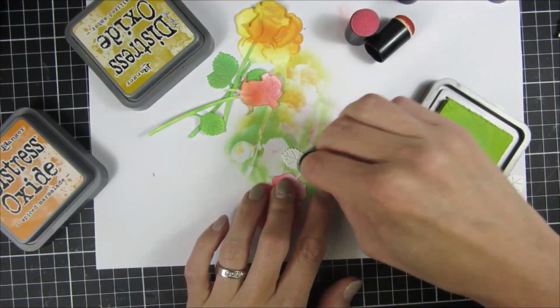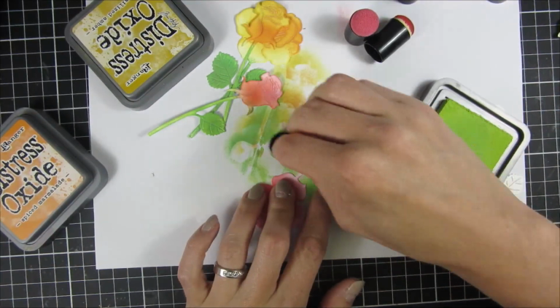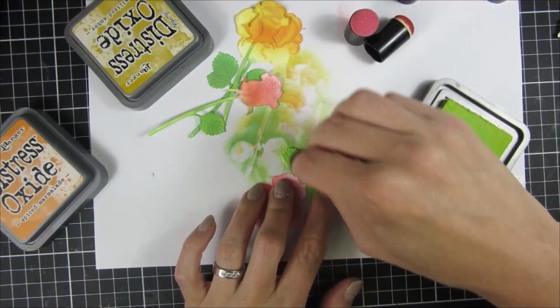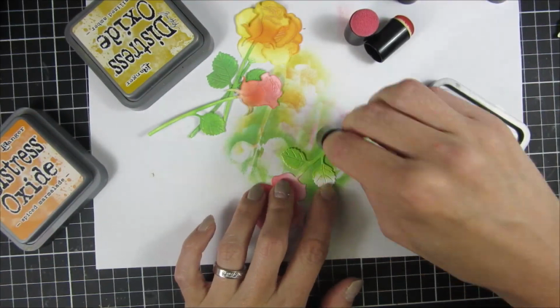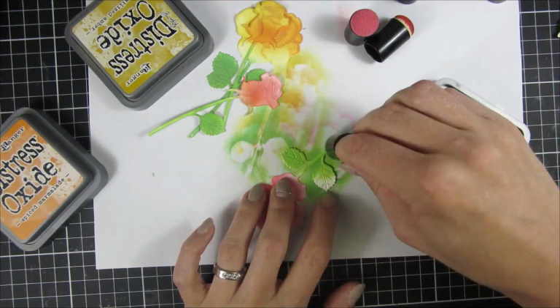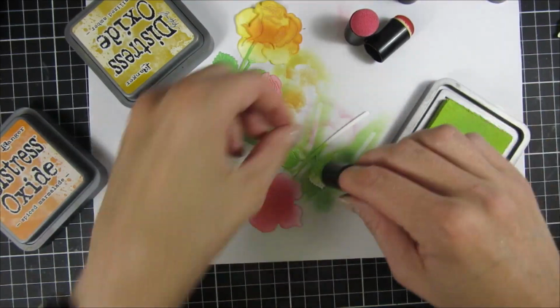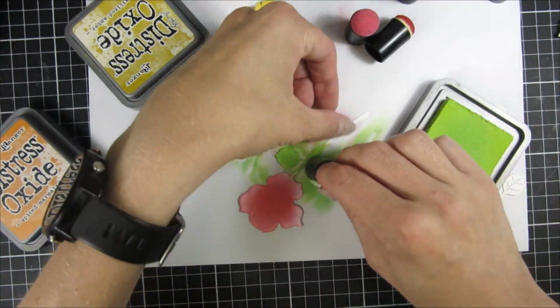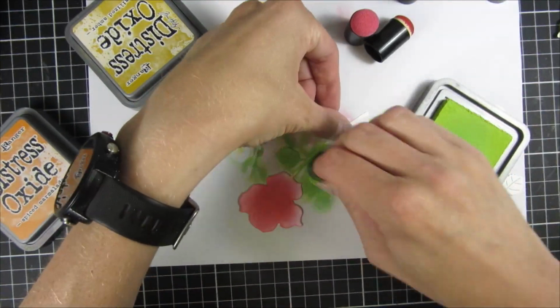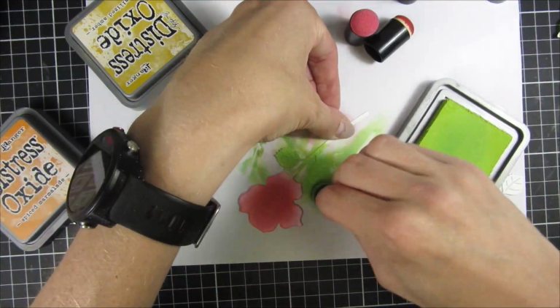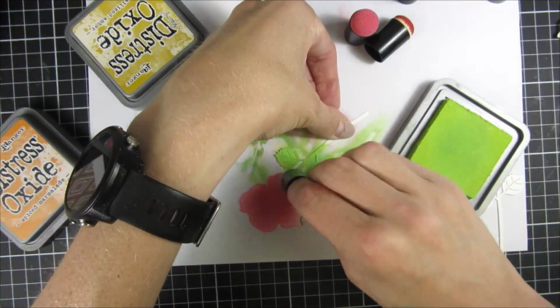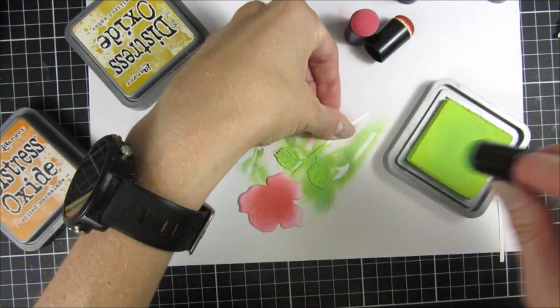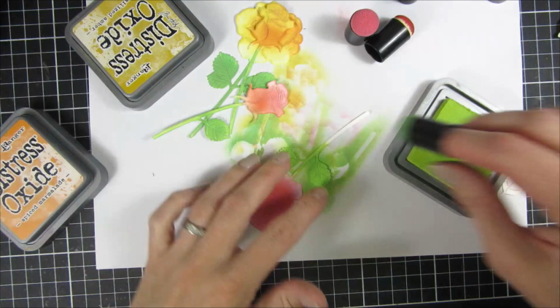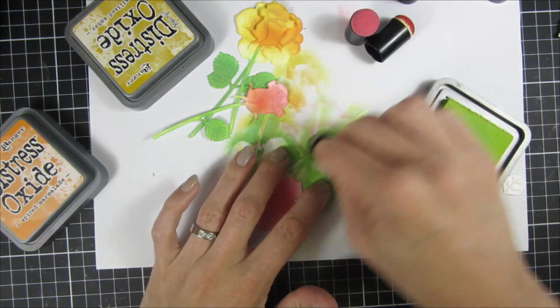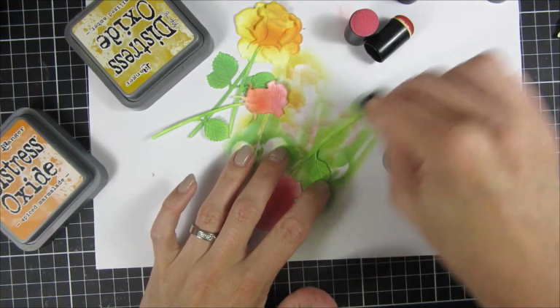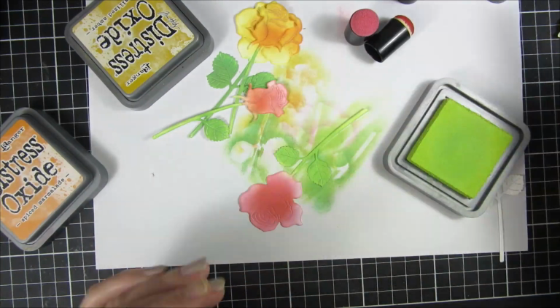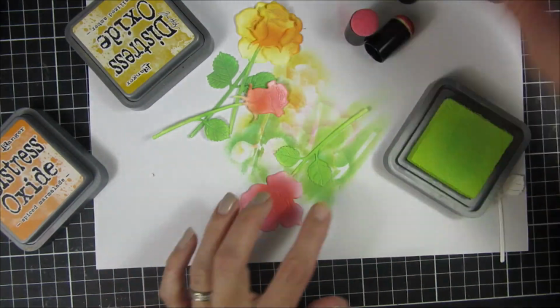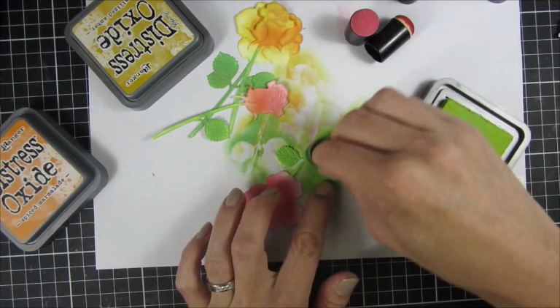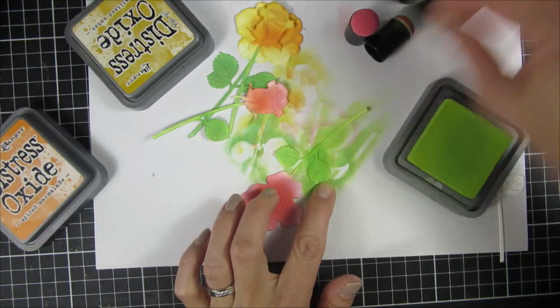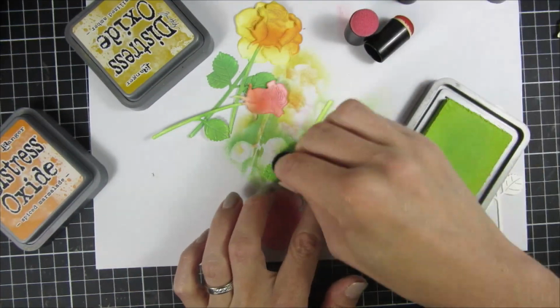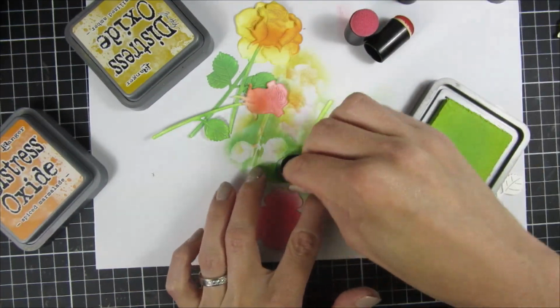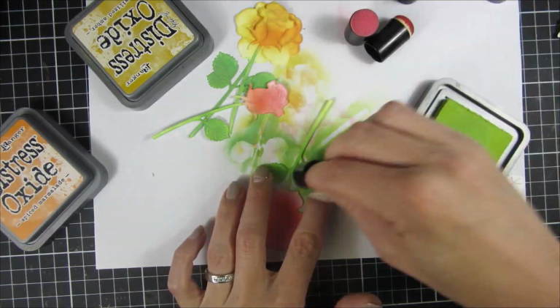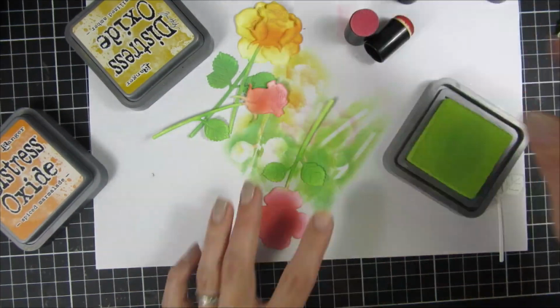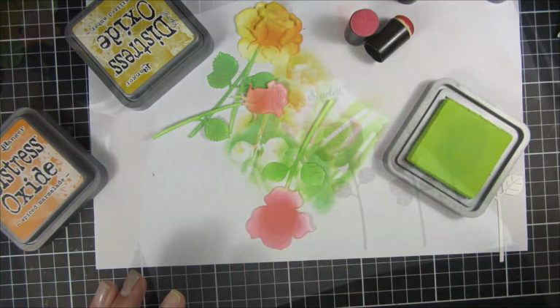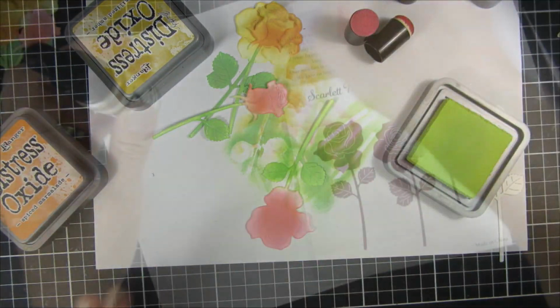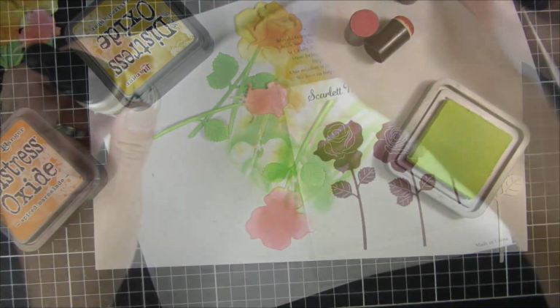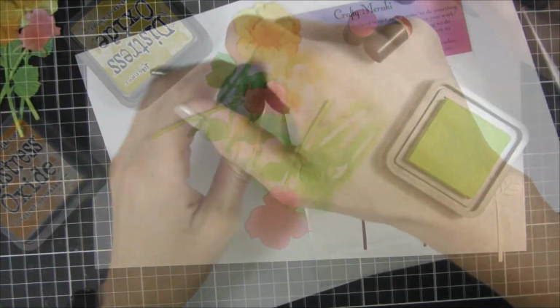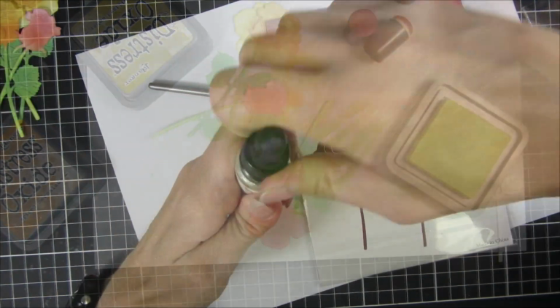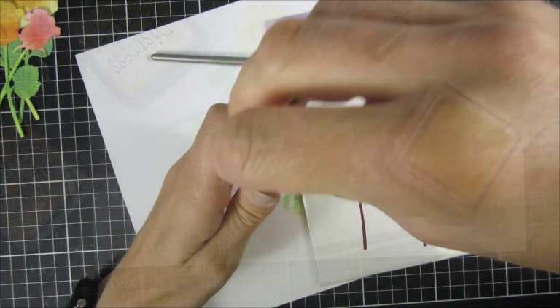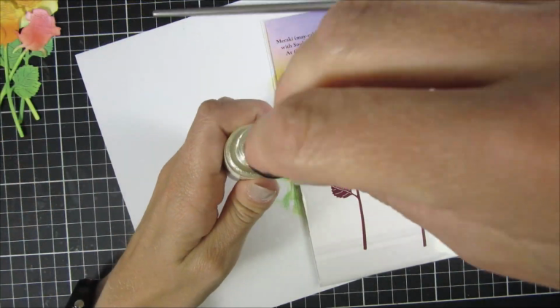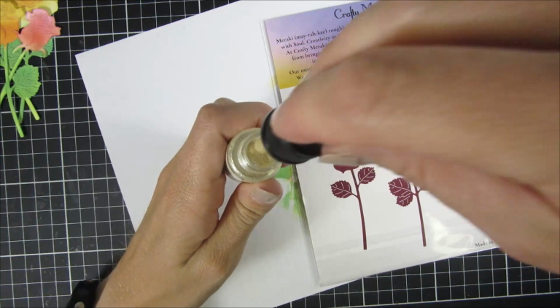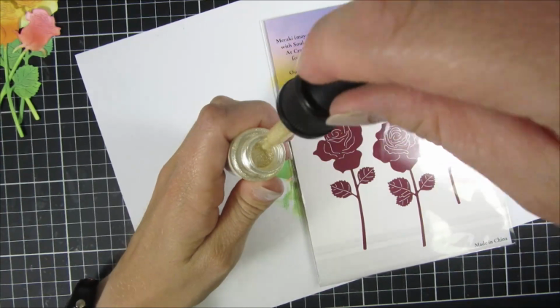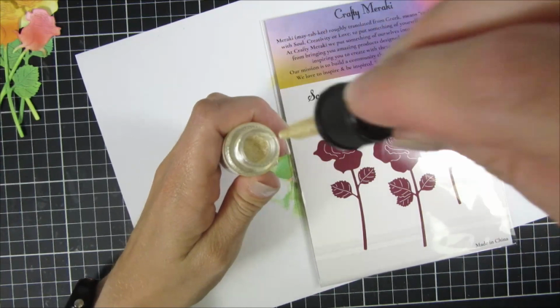You can see that all of the leaves are in the same color but that the flower got two shades, and I think that also brings our project to life later on.